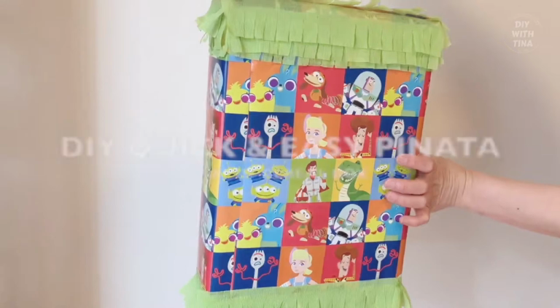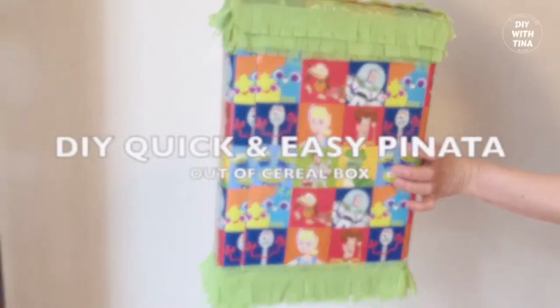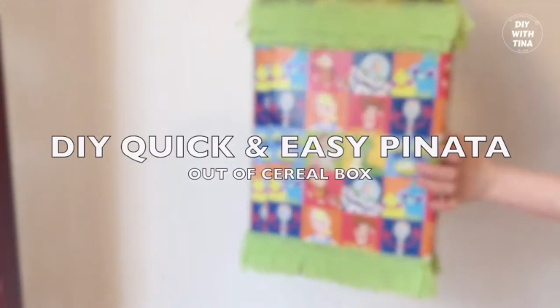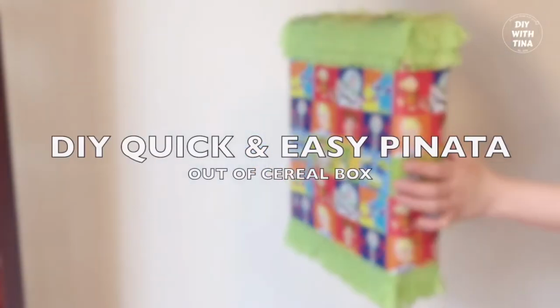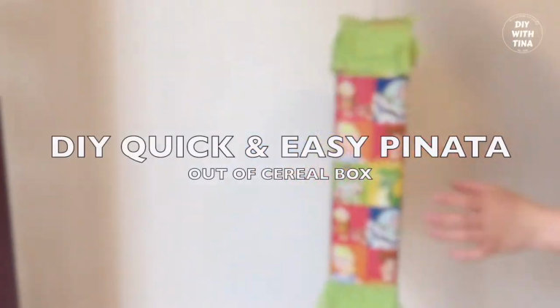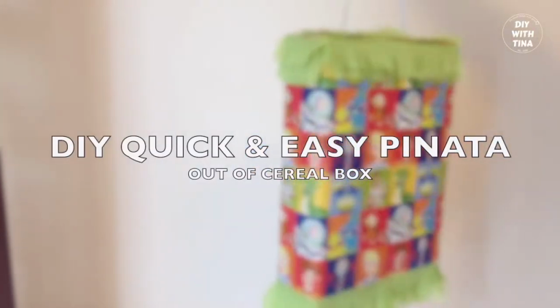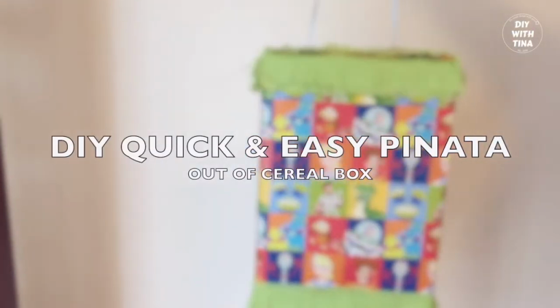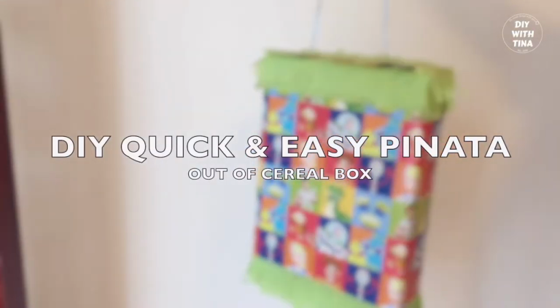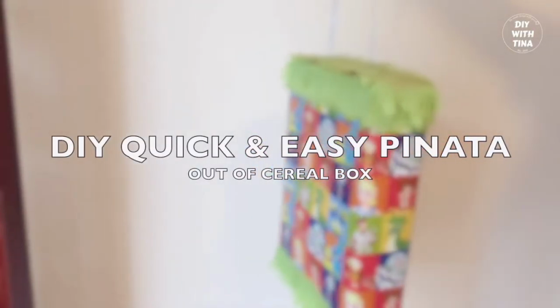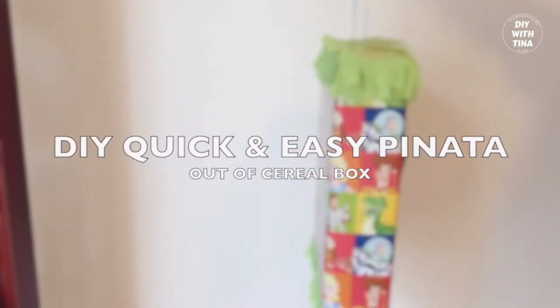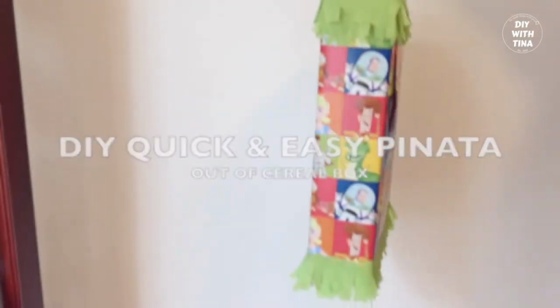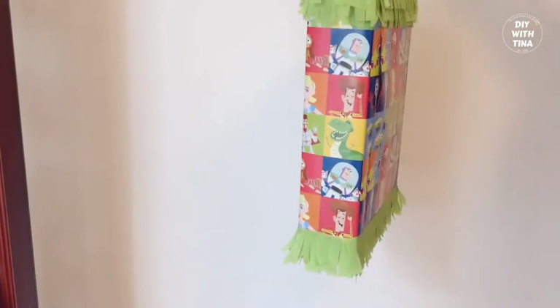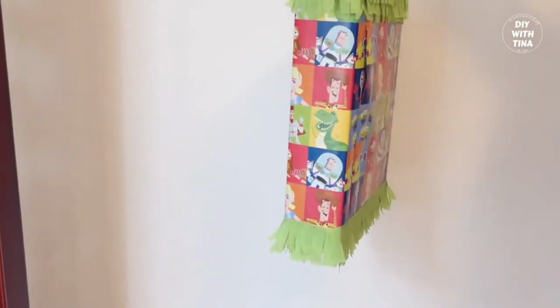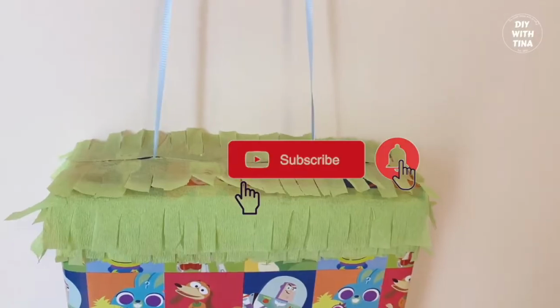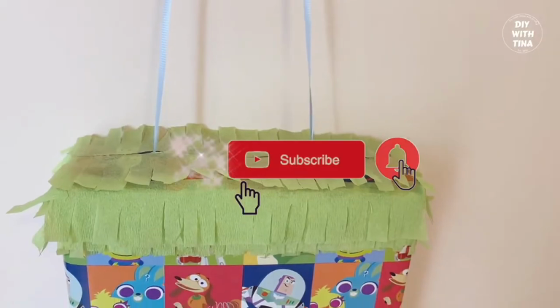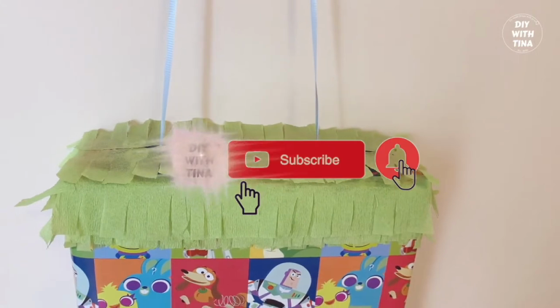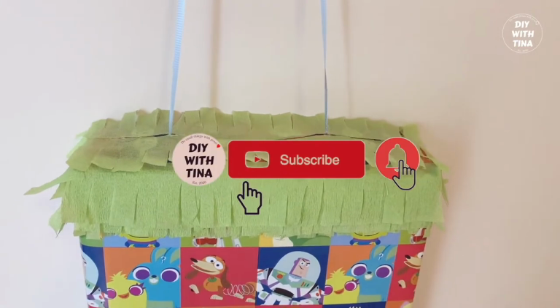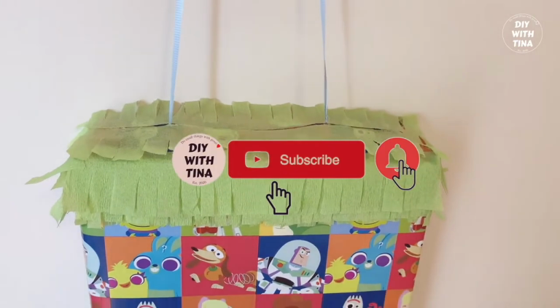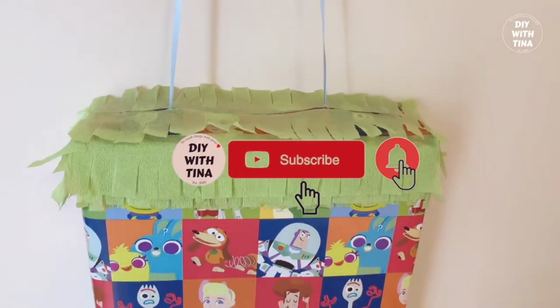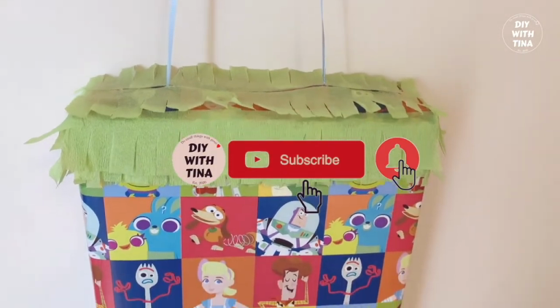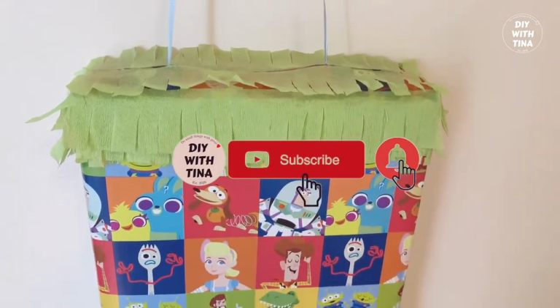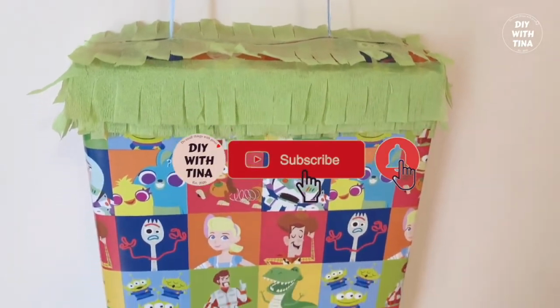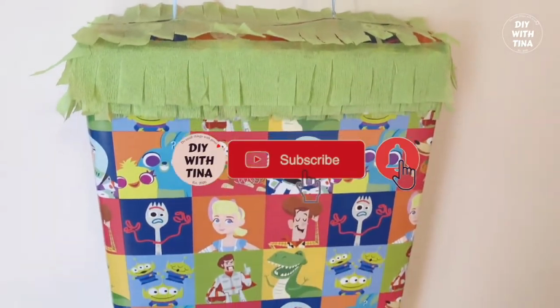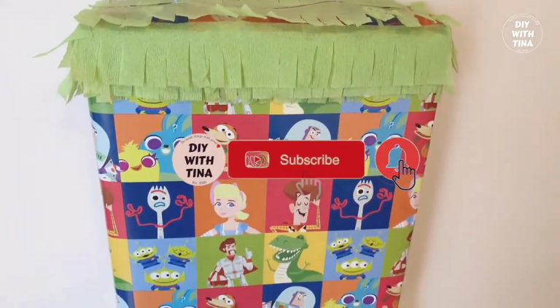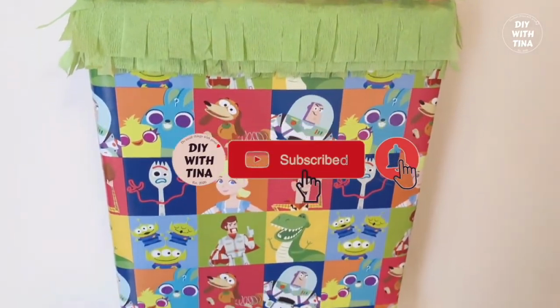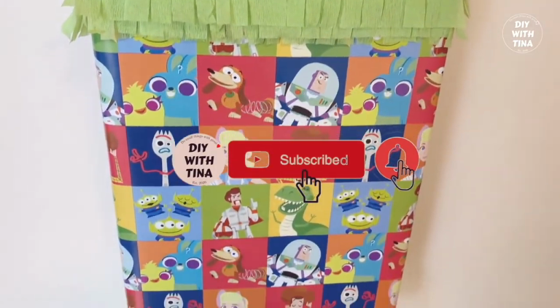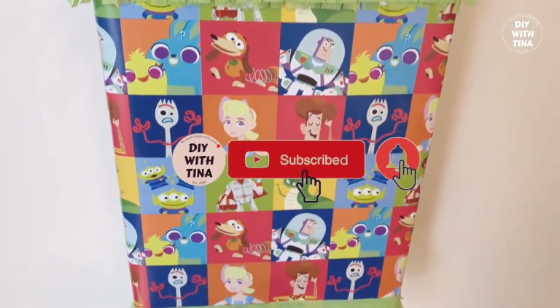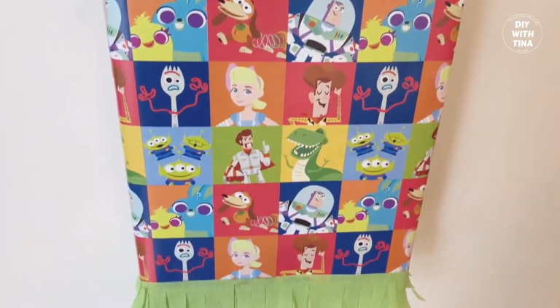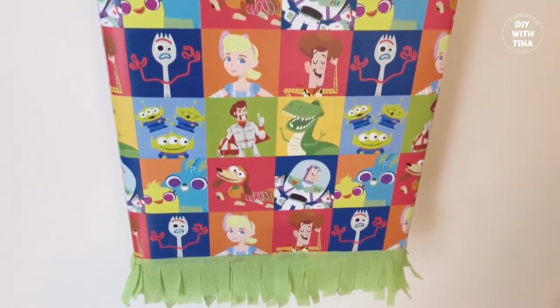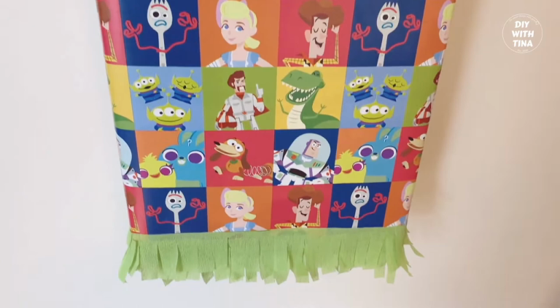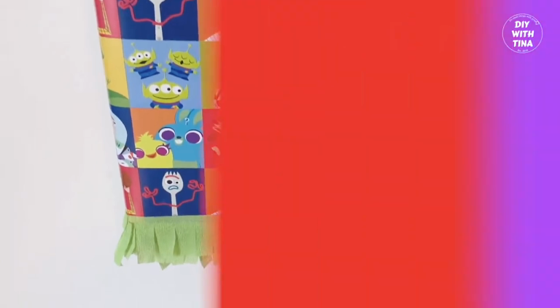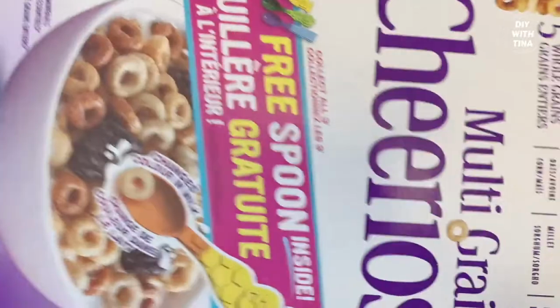Hello there! Welcome back to my channel, and welcome to my channel if you are new here. Are you looking to make a quick and easy pinata? Look no further. In today's video, I'll show you how to make the quickest and easiest pinata out of a cereal box.